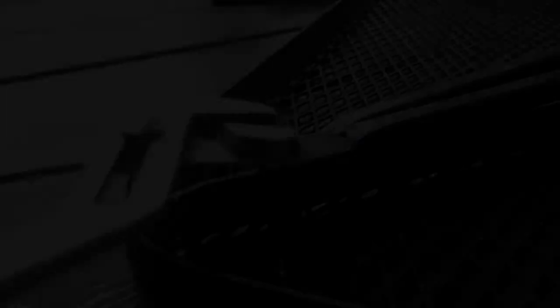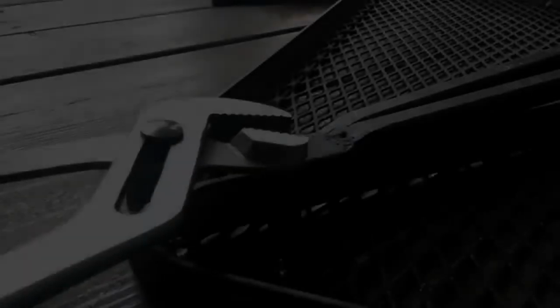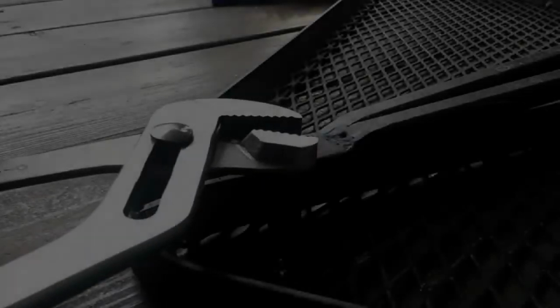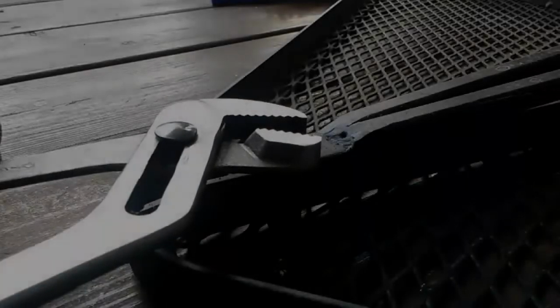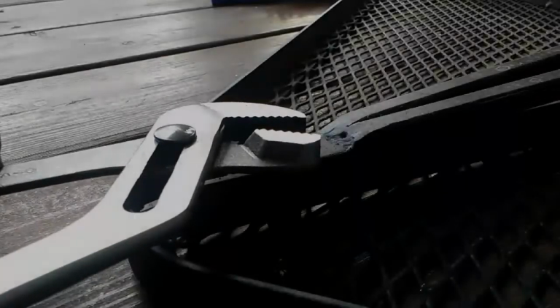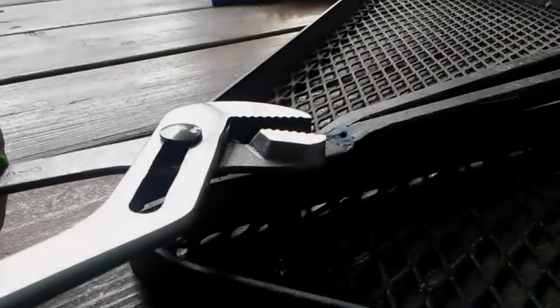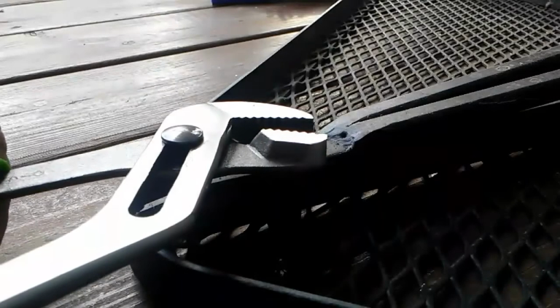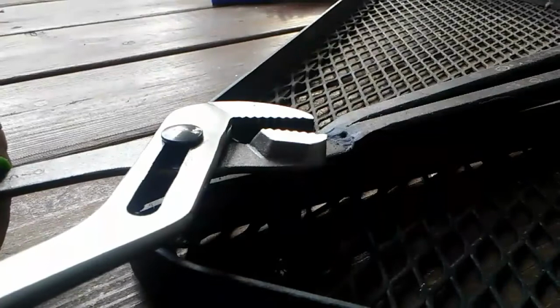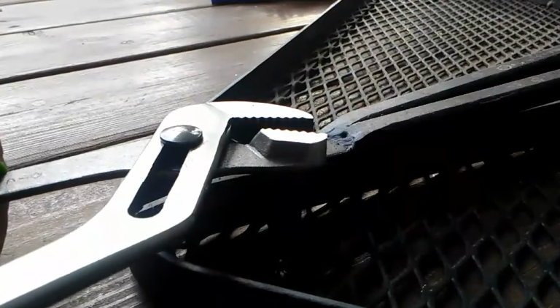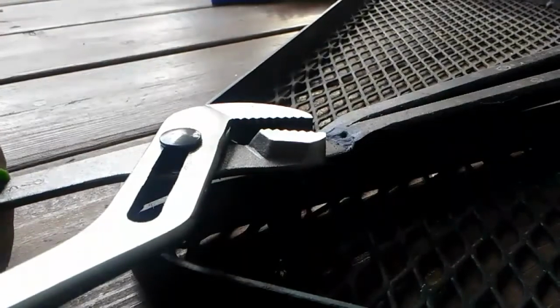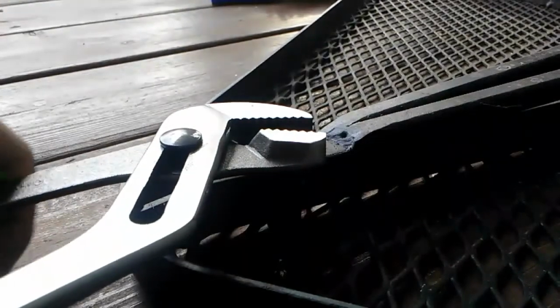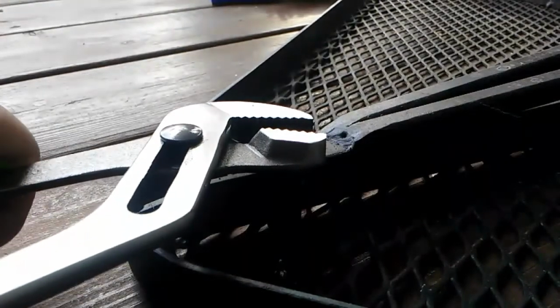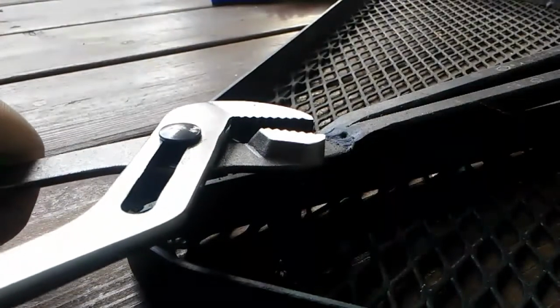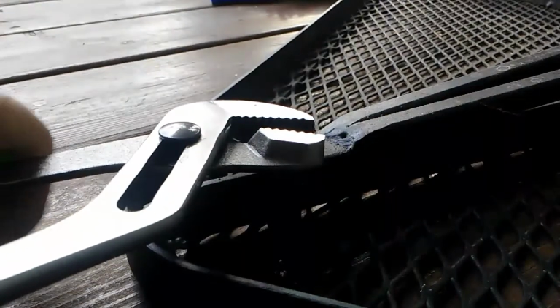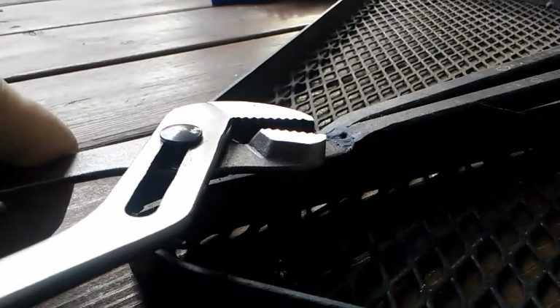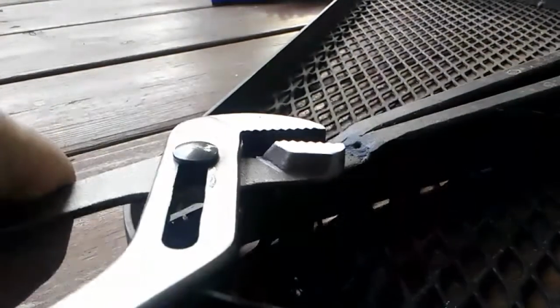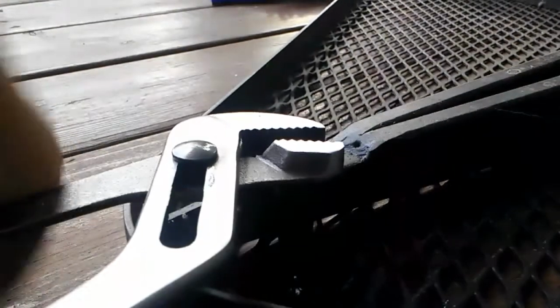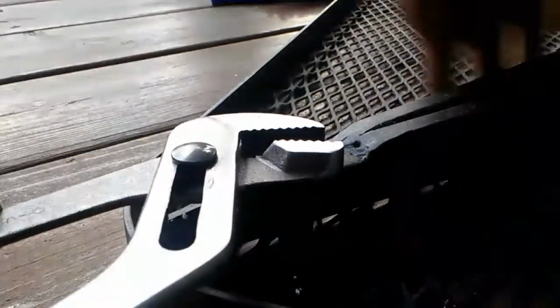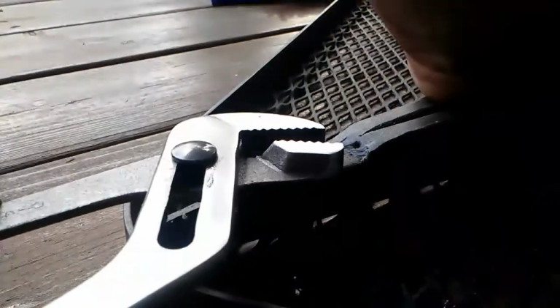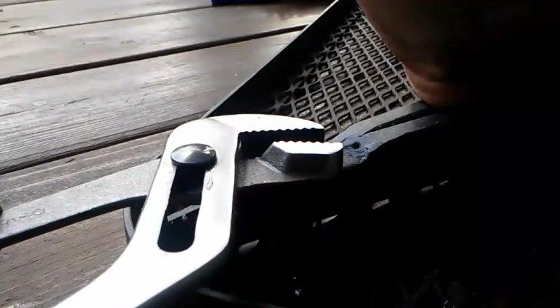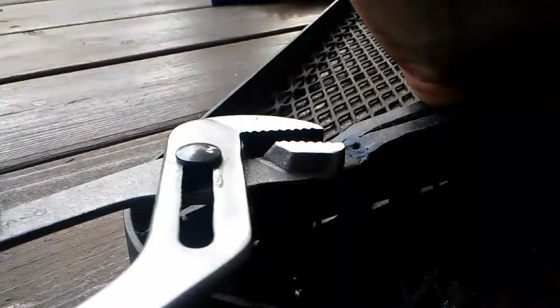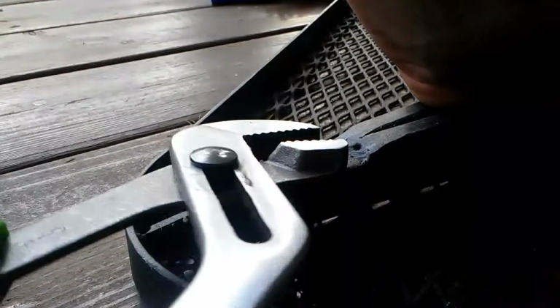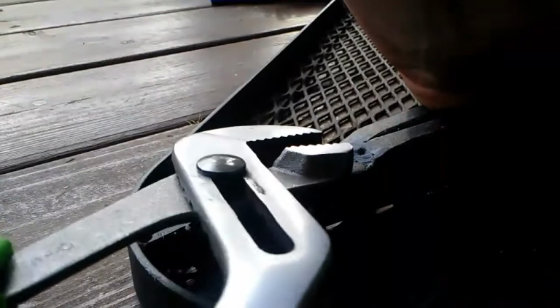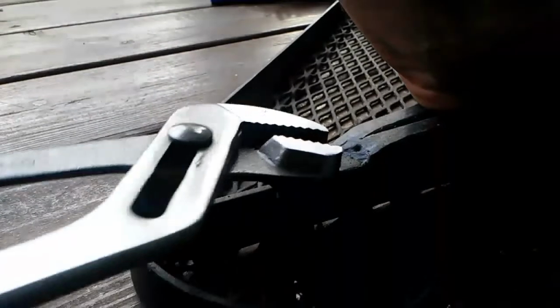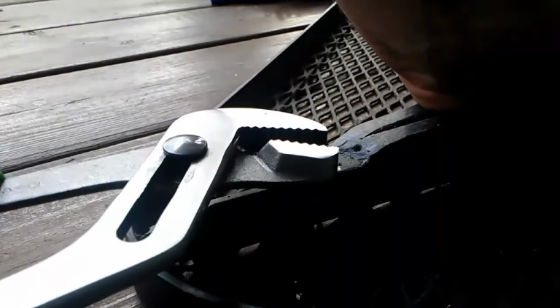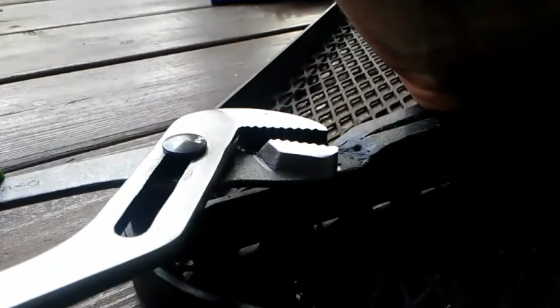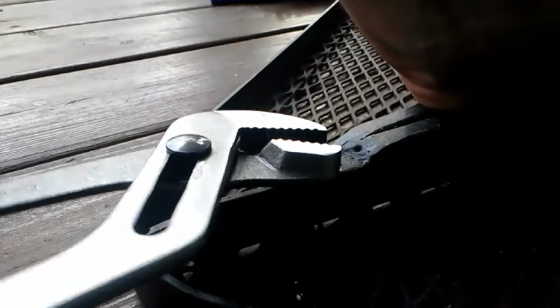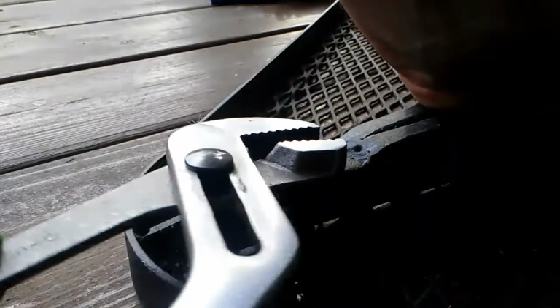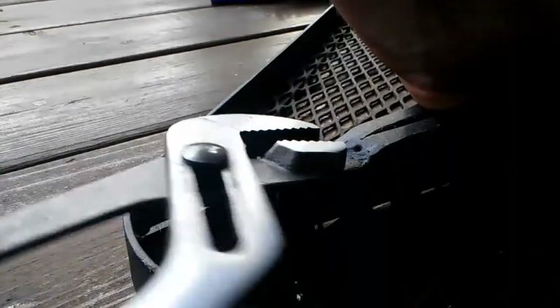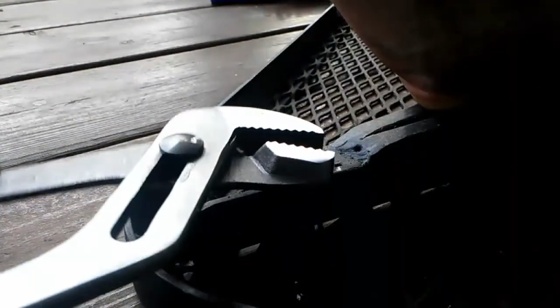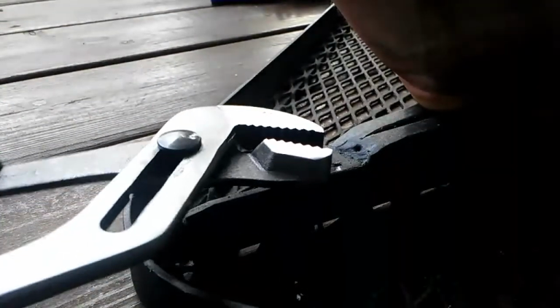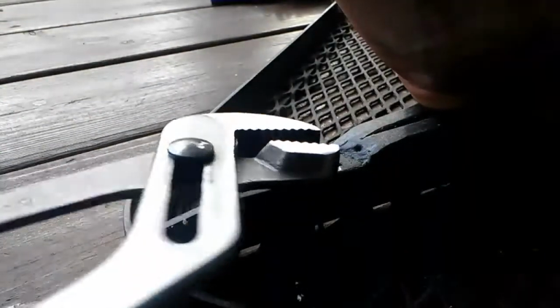After failing with the Cobalts, I moved on to the Cornwell's. As I apply pressure I can immediately tell that the more aggressive teeth make all the difference in the world, and the fastener immediately breaks loose.